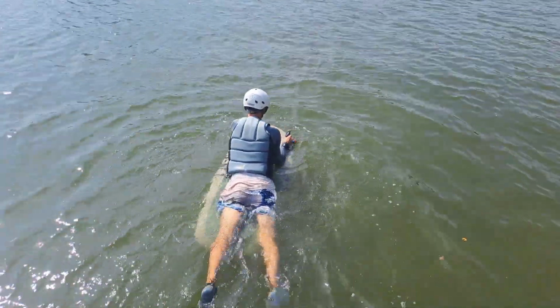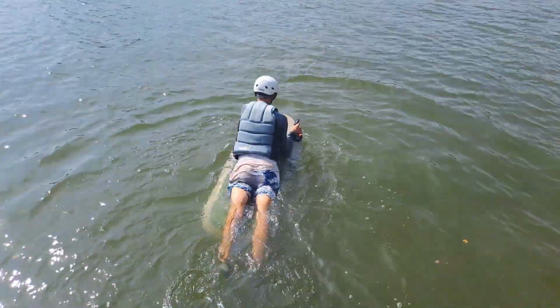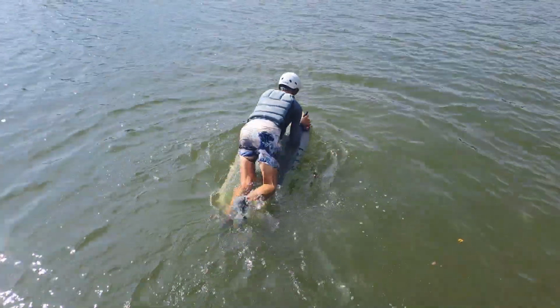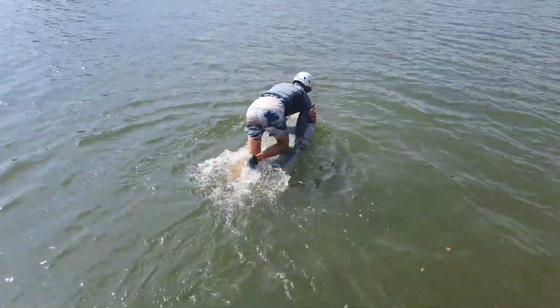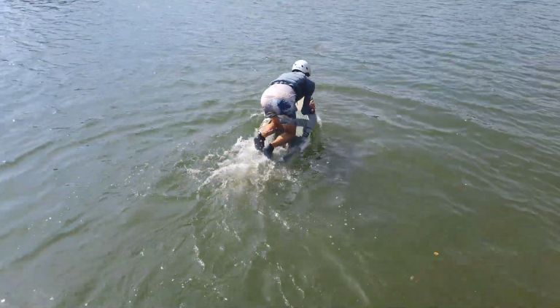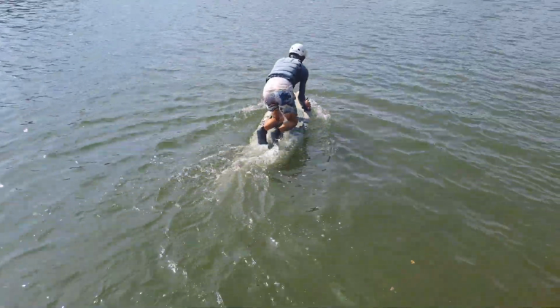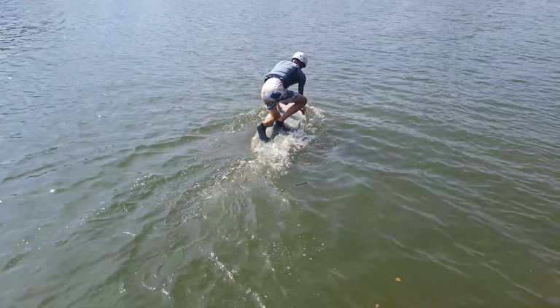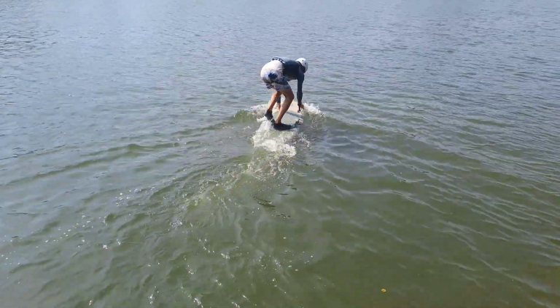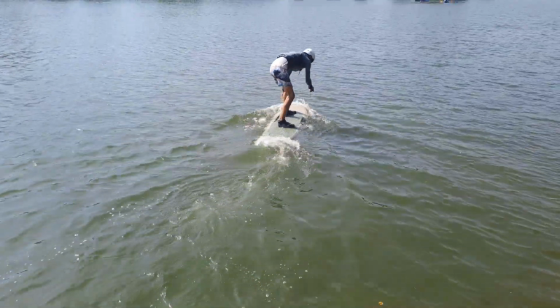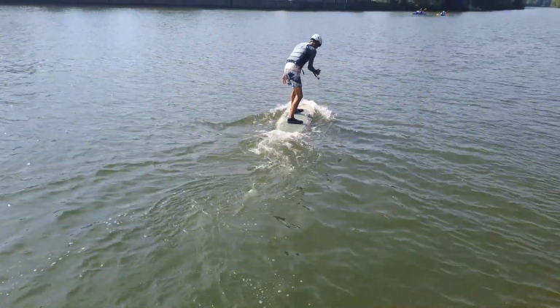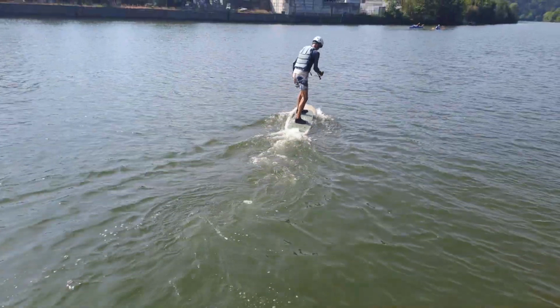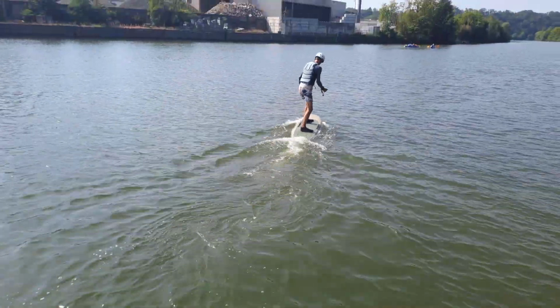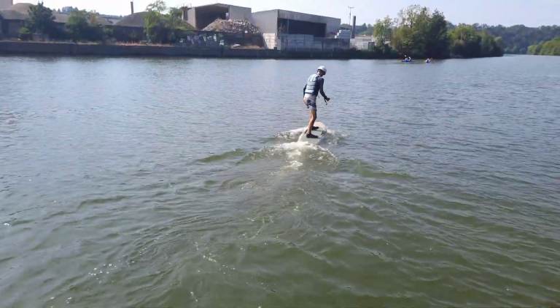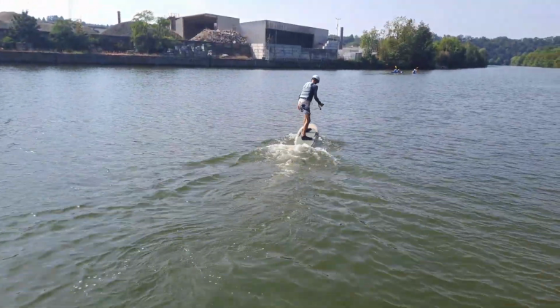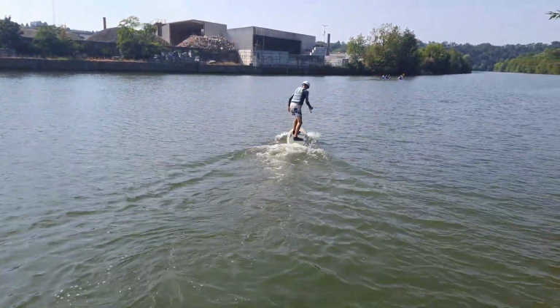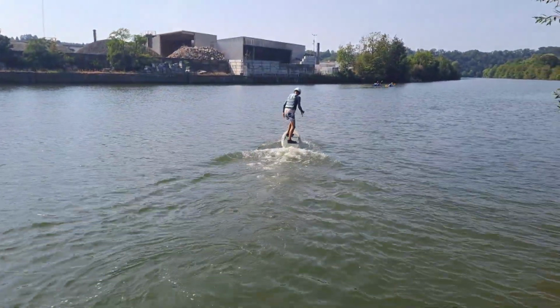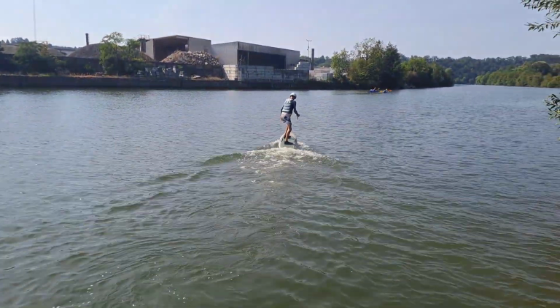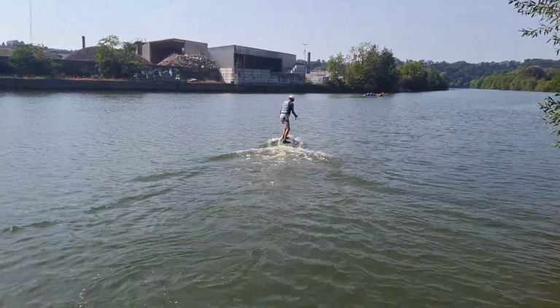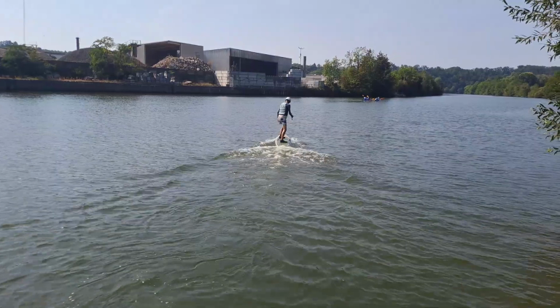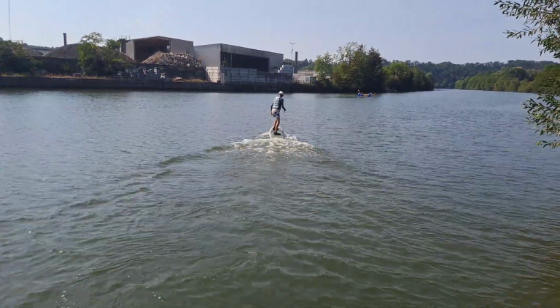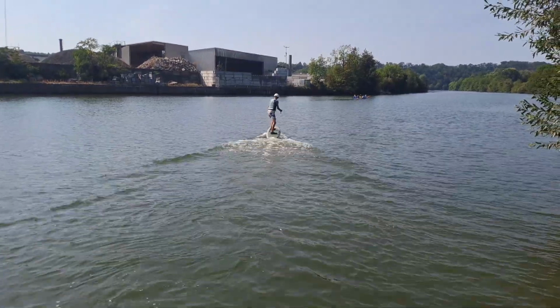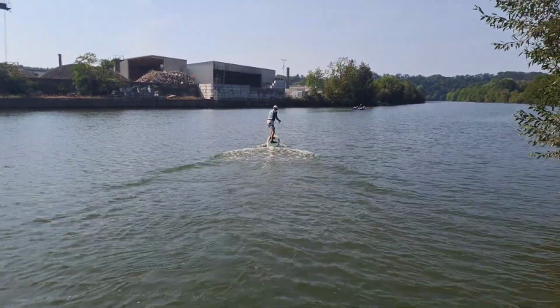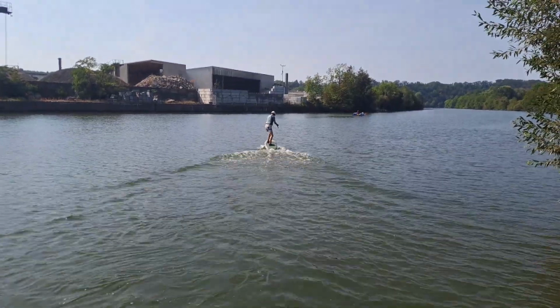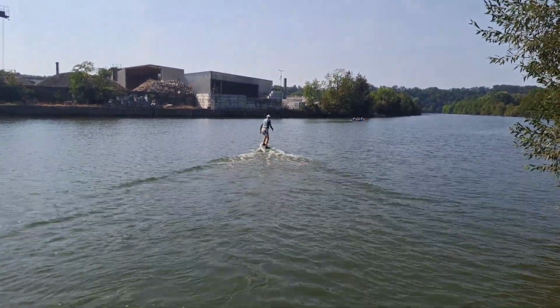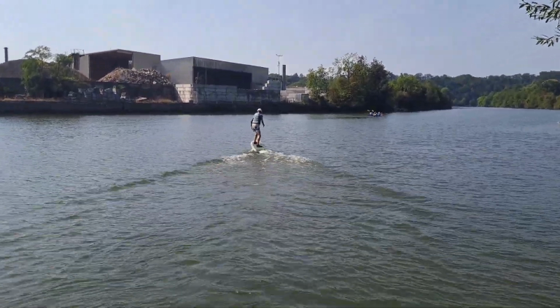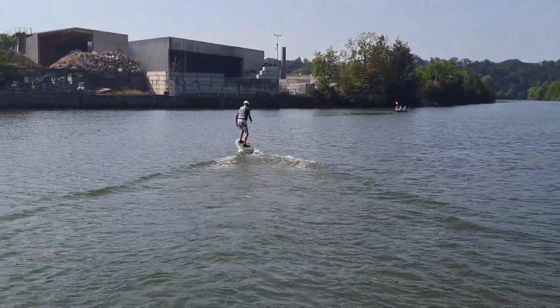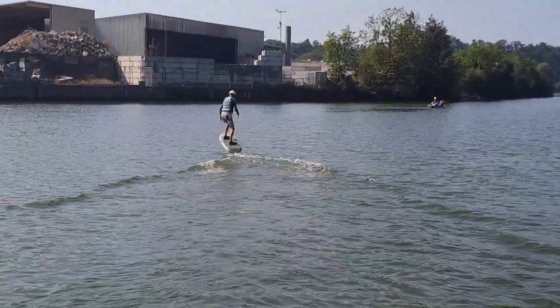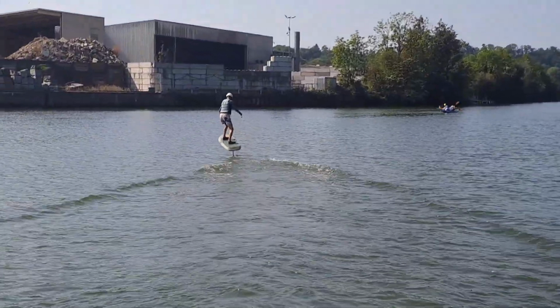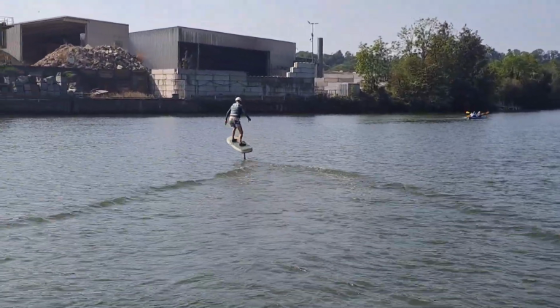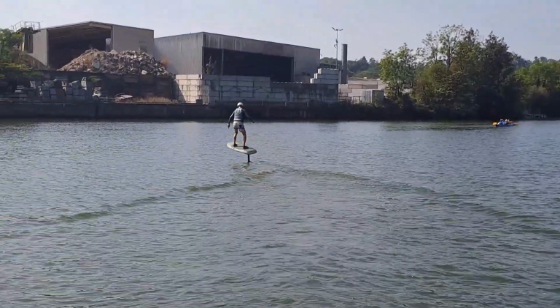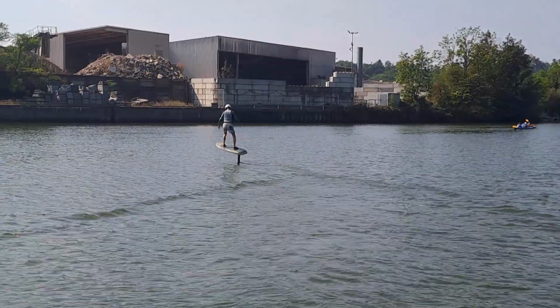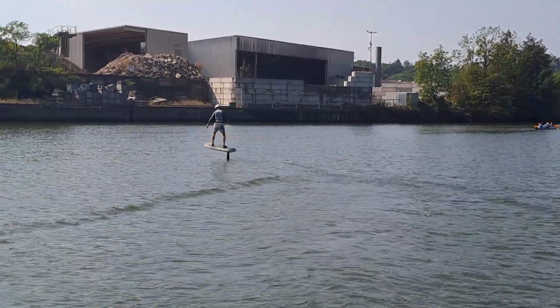Let's go! There was no noticeable difference when starting or gliding. But when taking off, the agile behavior is immediately noticeable.